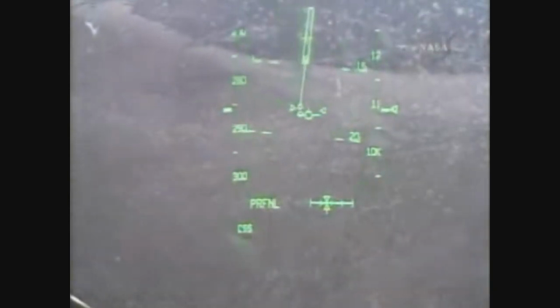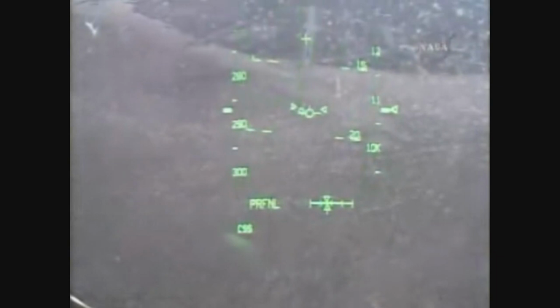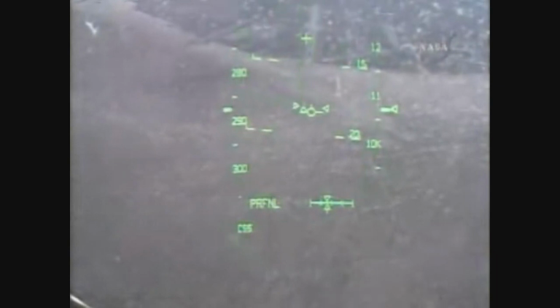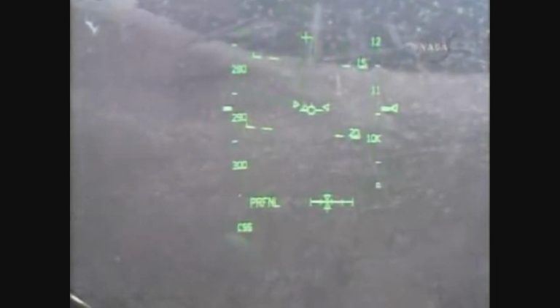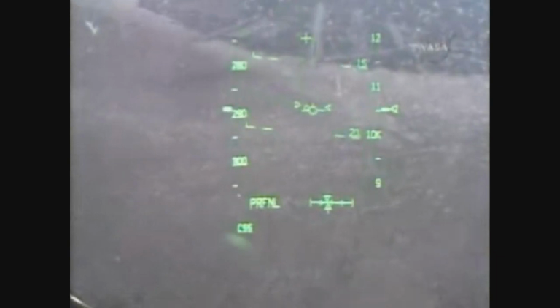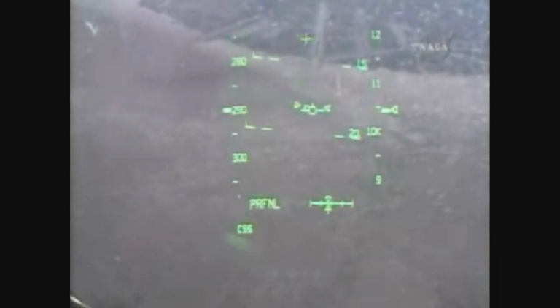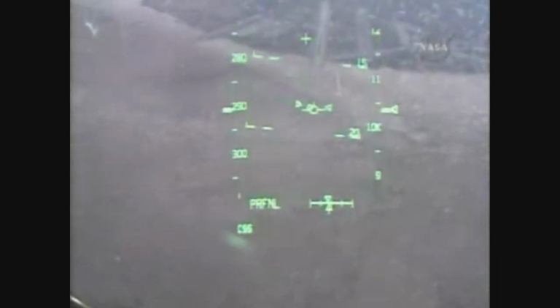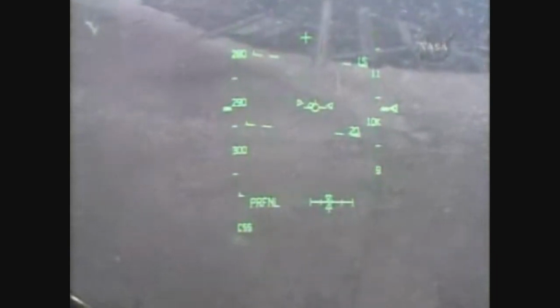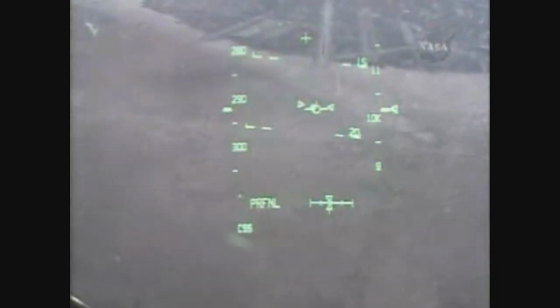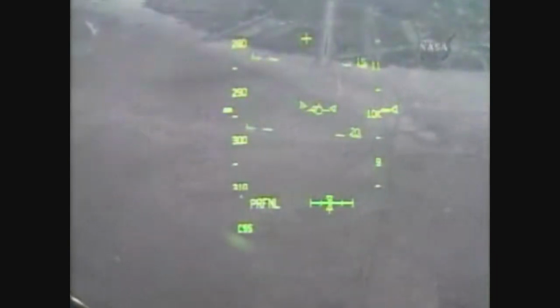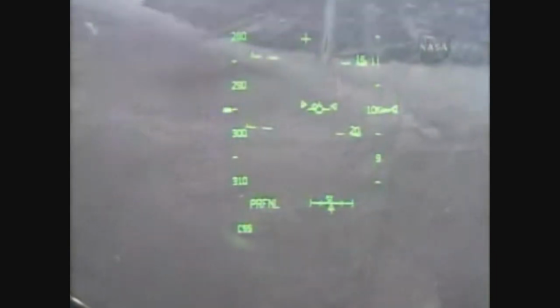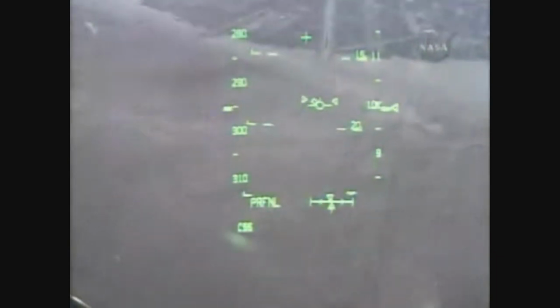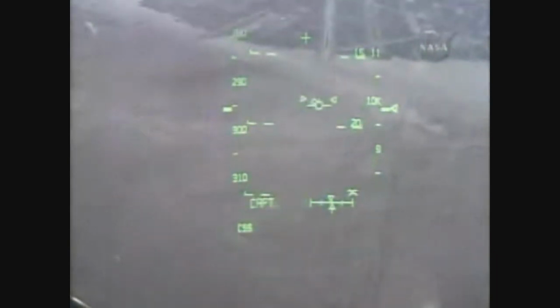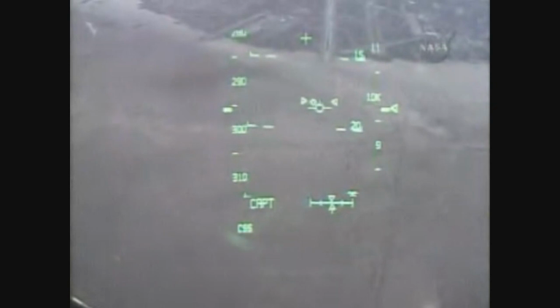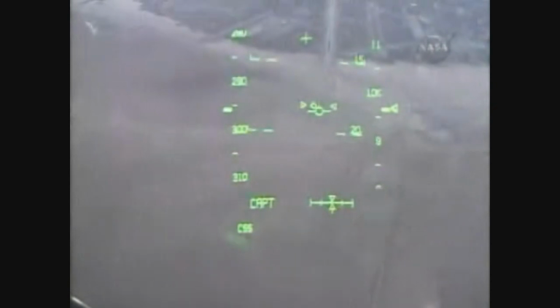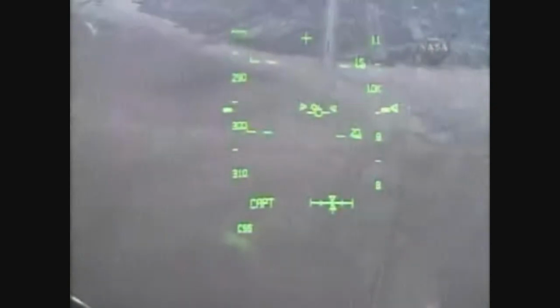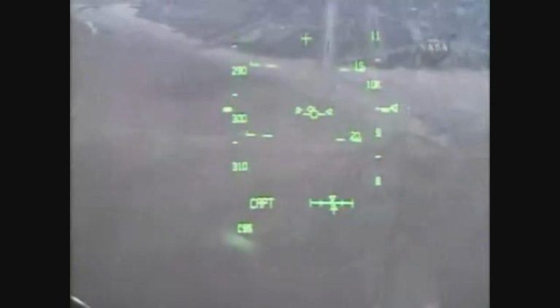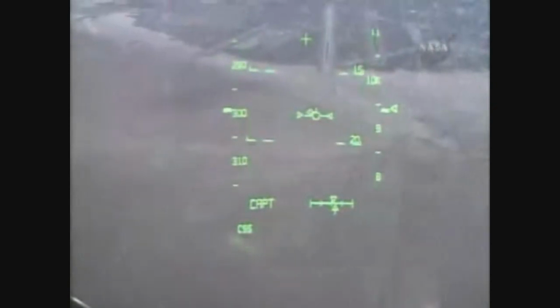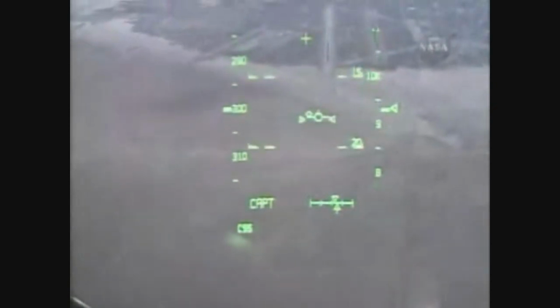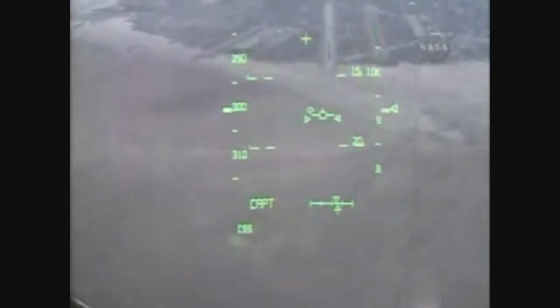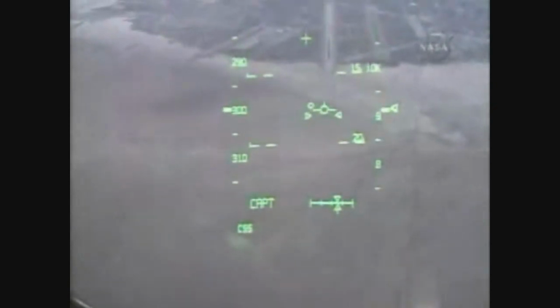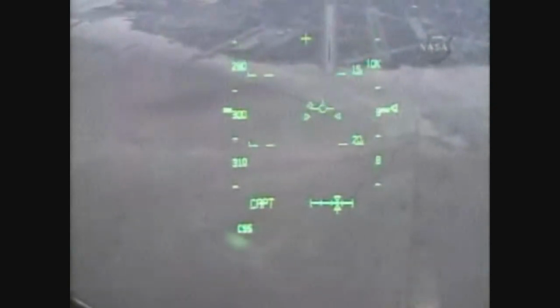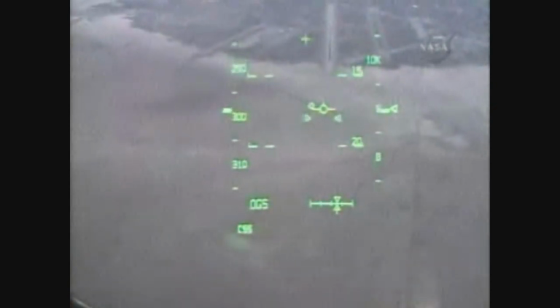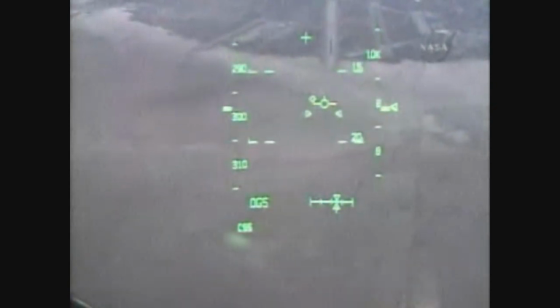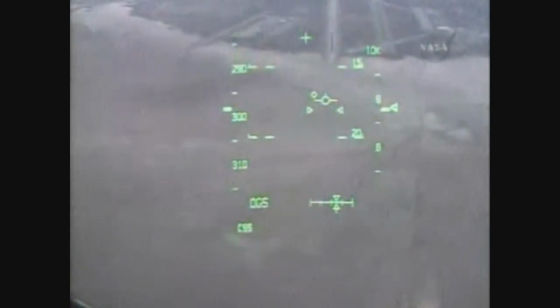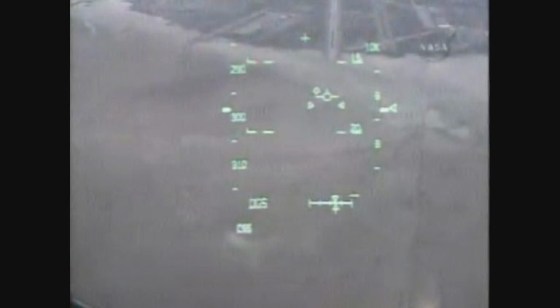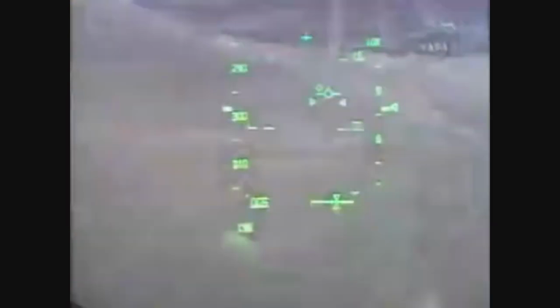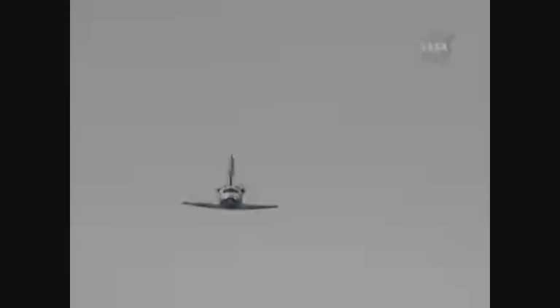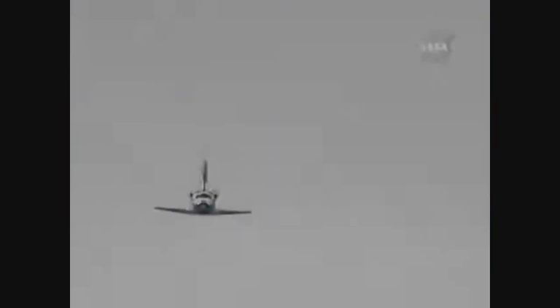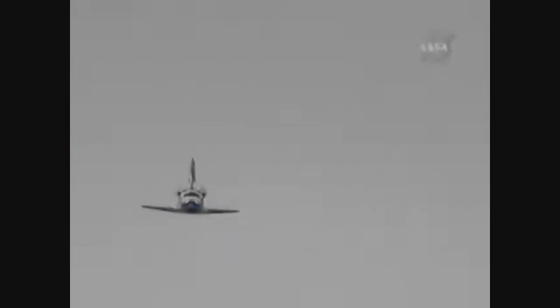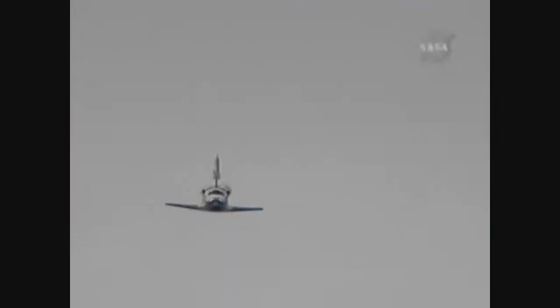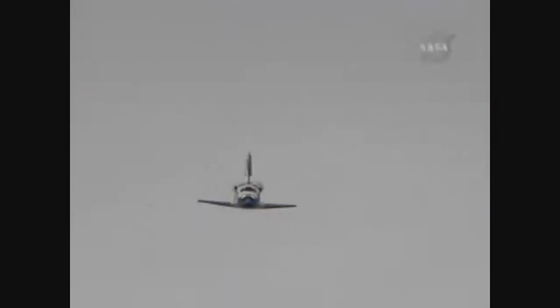This view from the heads-up display camera, the same view that Rick Sterko and Kevin Ford are seeing now that we're aligned with Runway 22. One minute until touchdown.